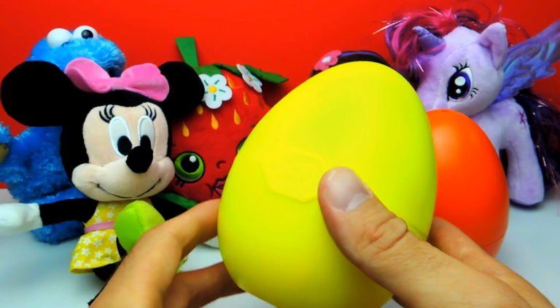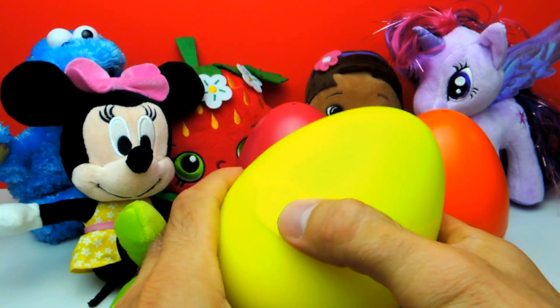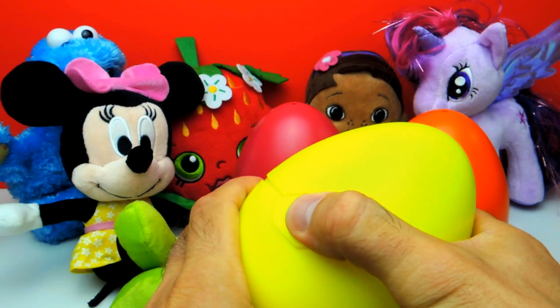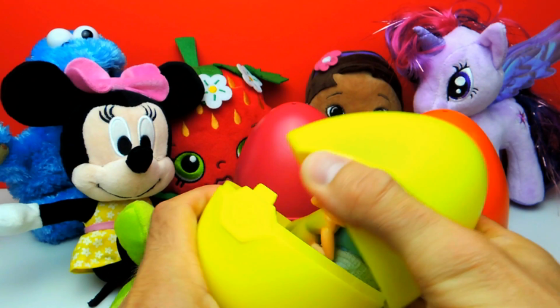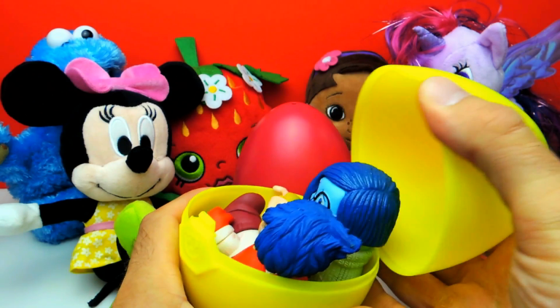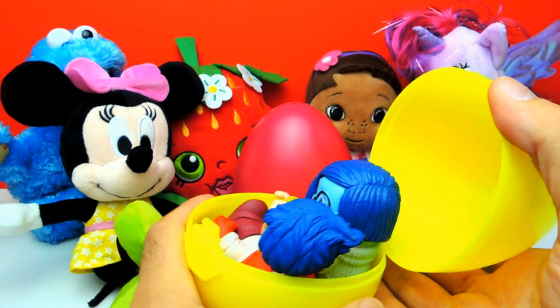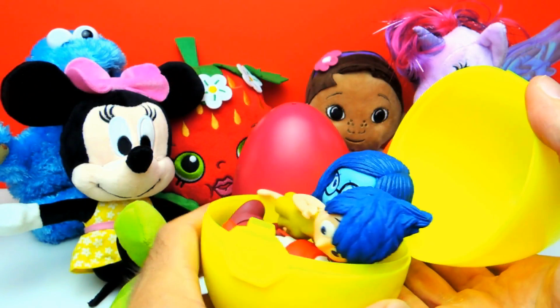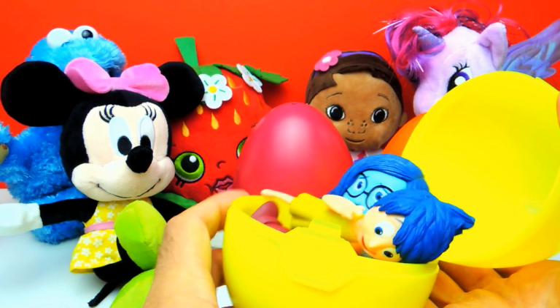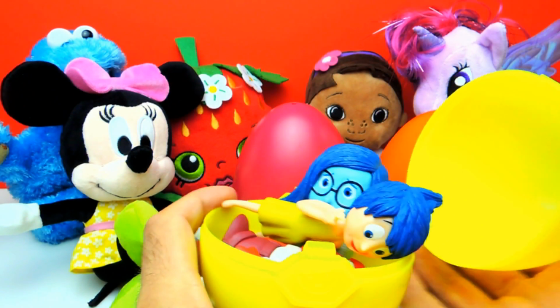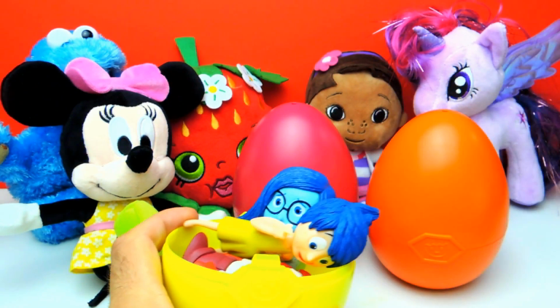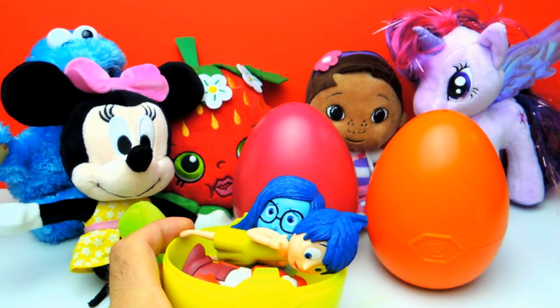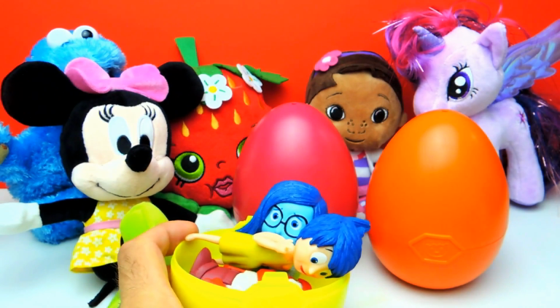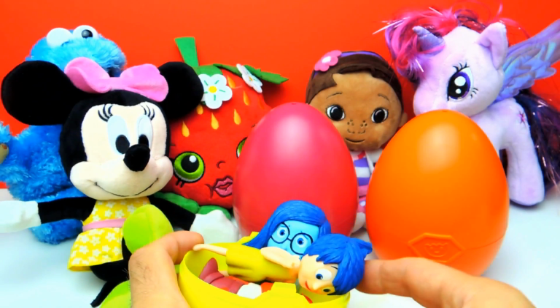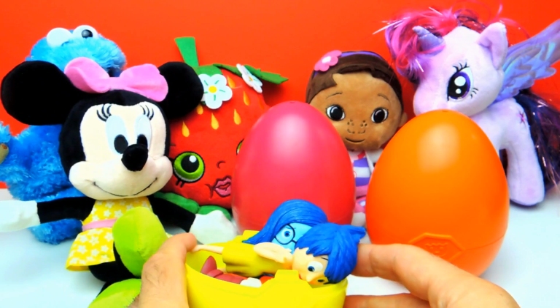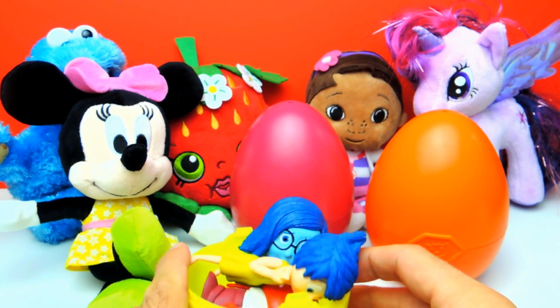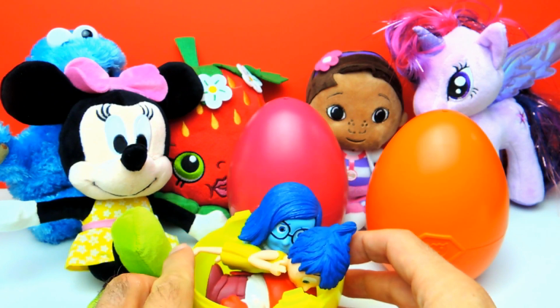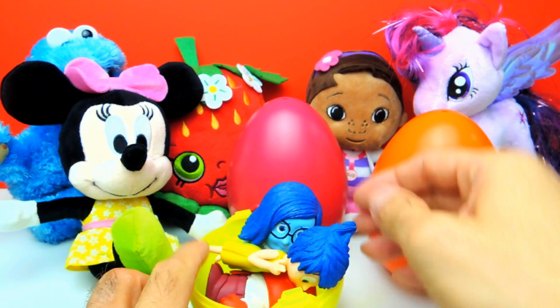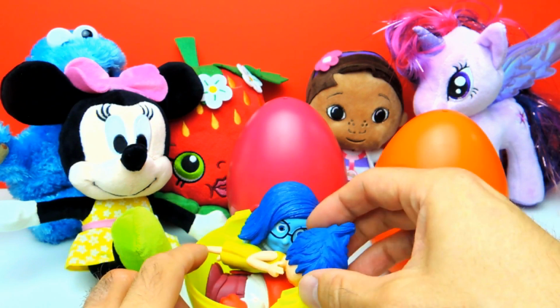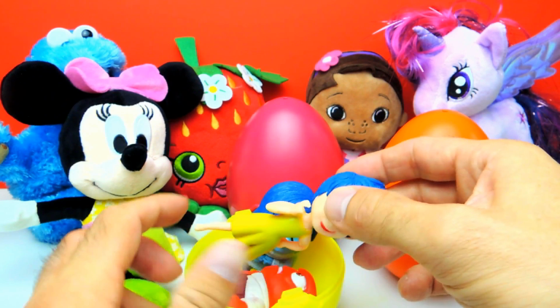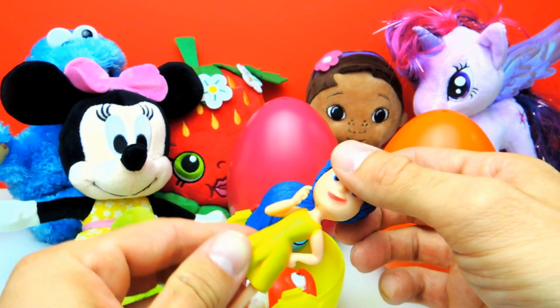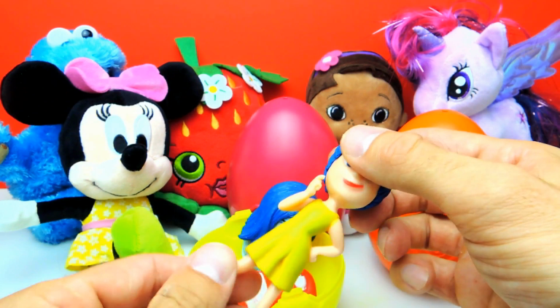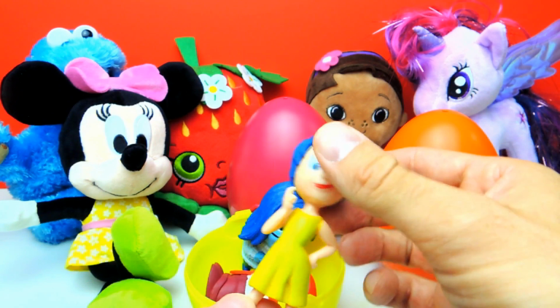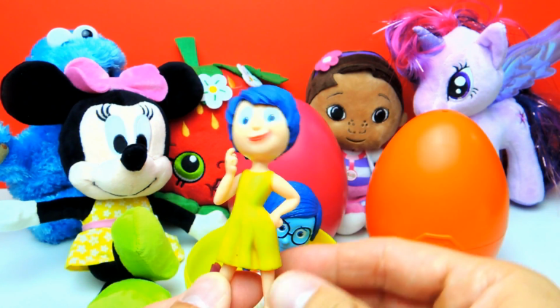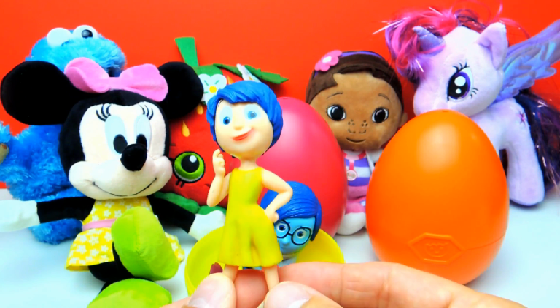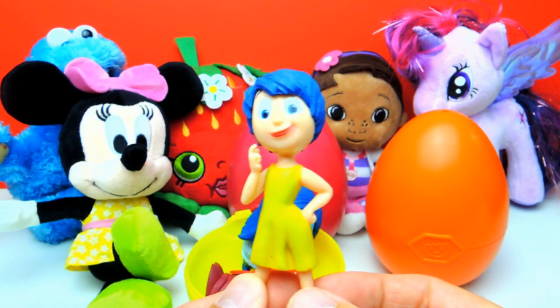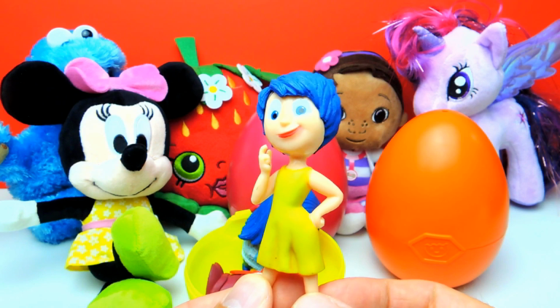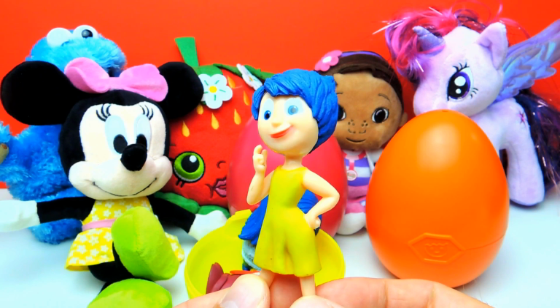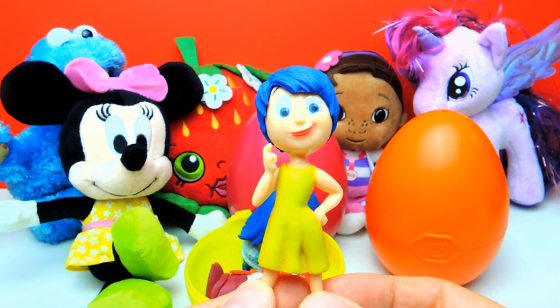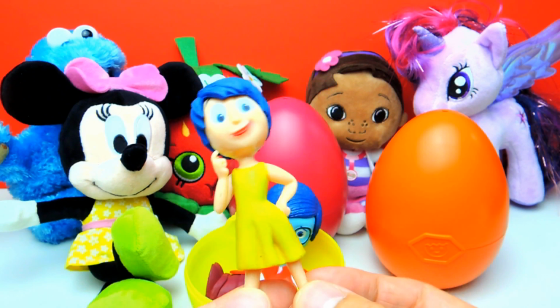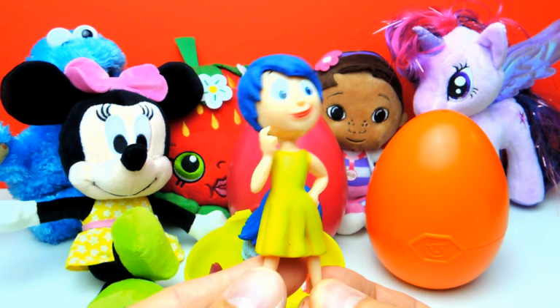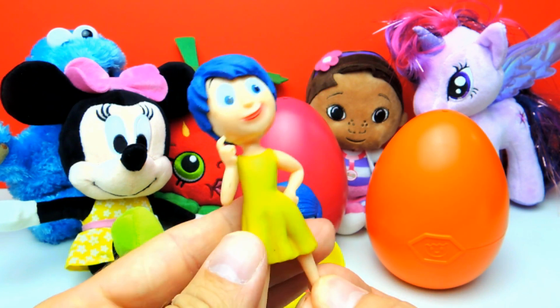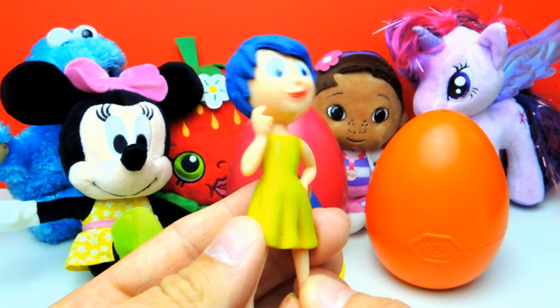I really hope there are some awesome toys and — cool, look! Here we have some toys from Inside Out. This is so cool. Do you guys know this one? Yes, of course.